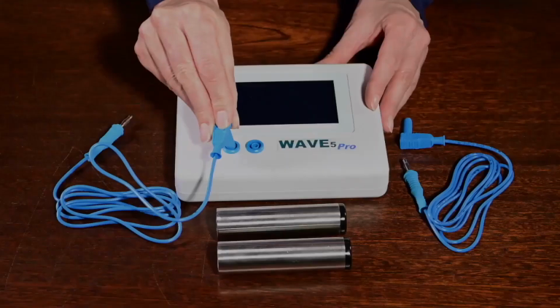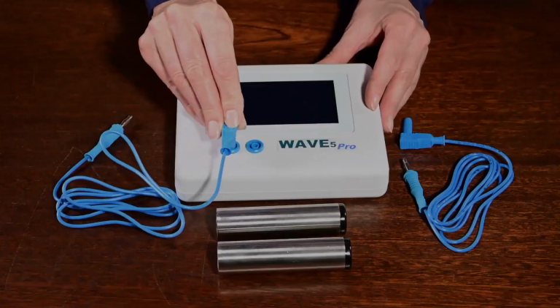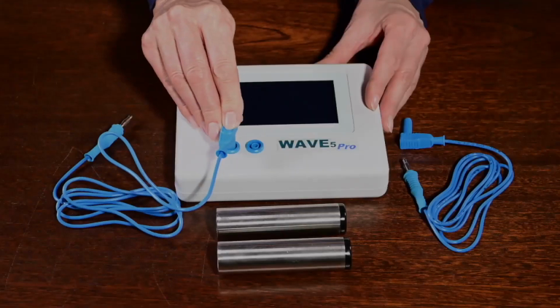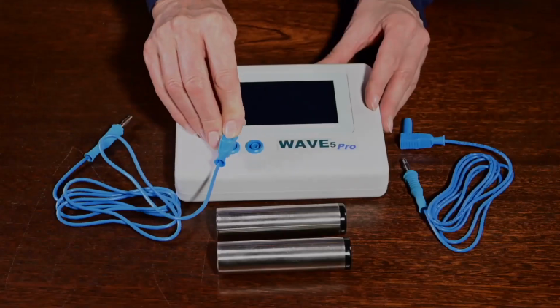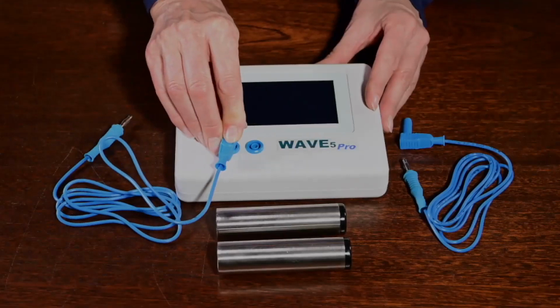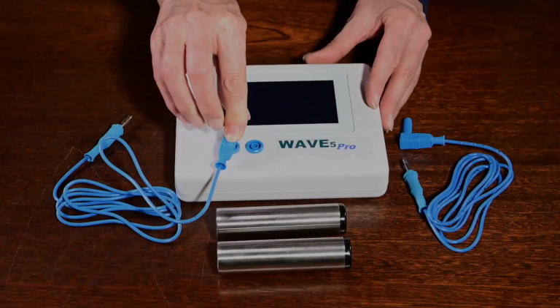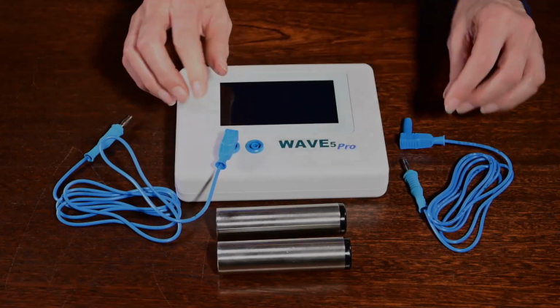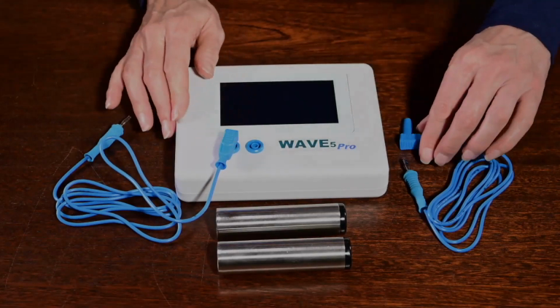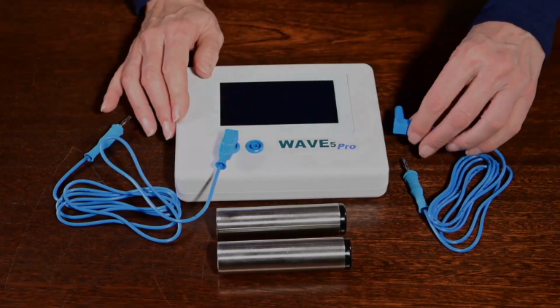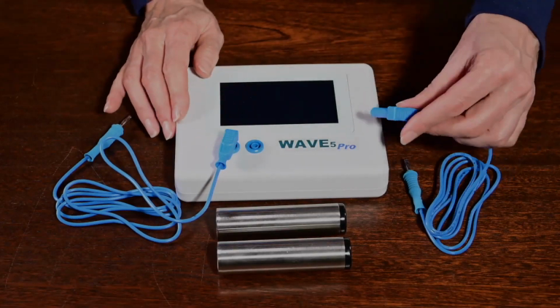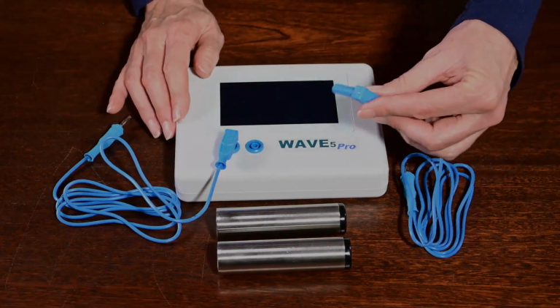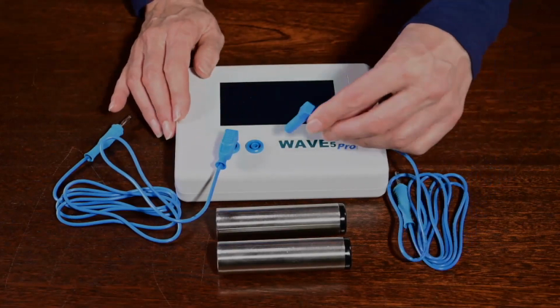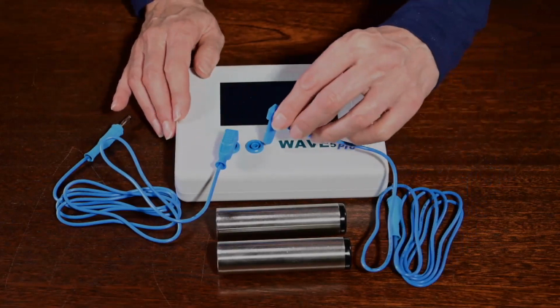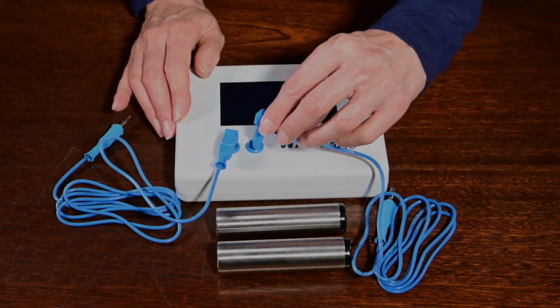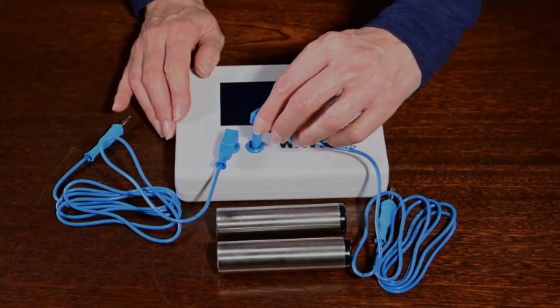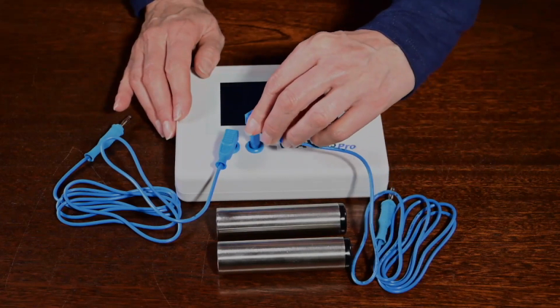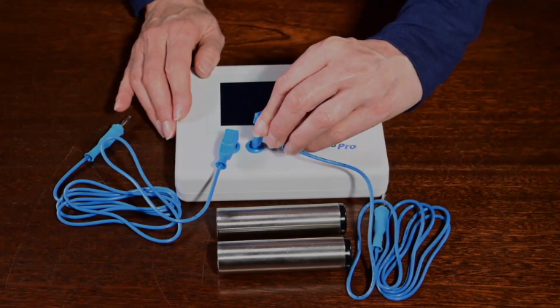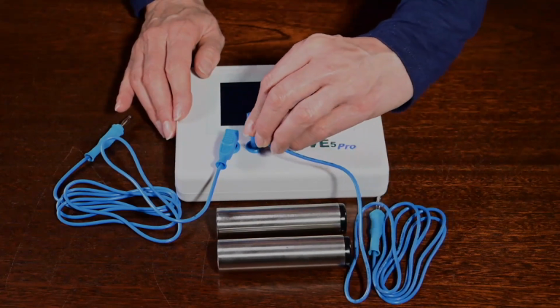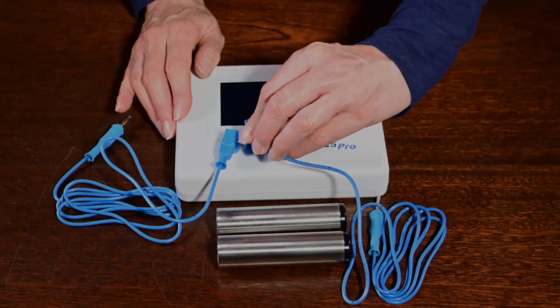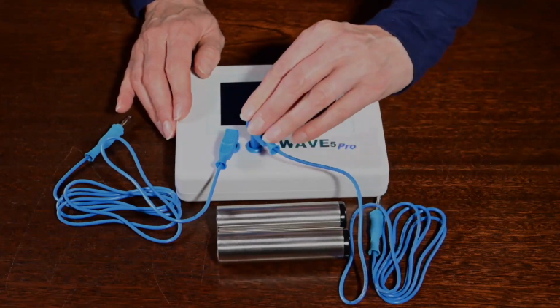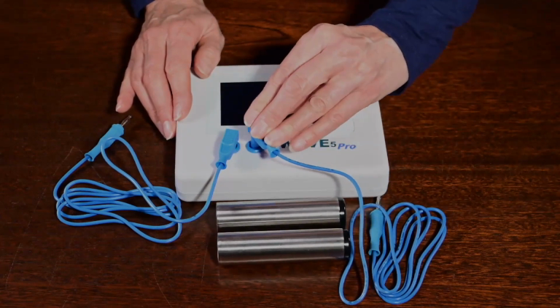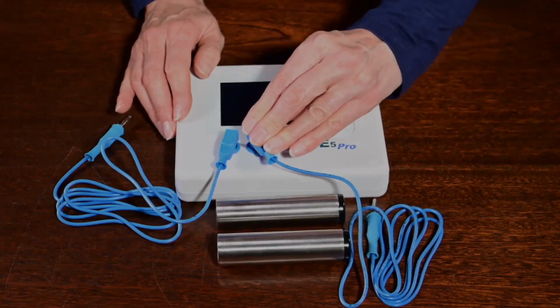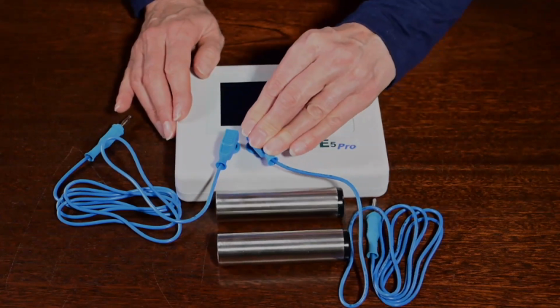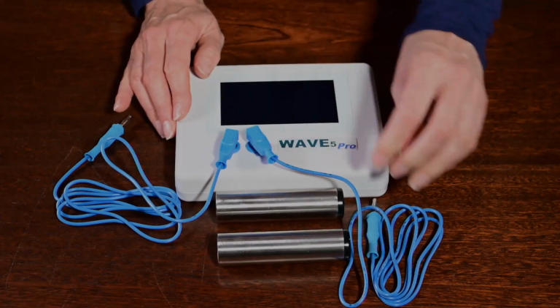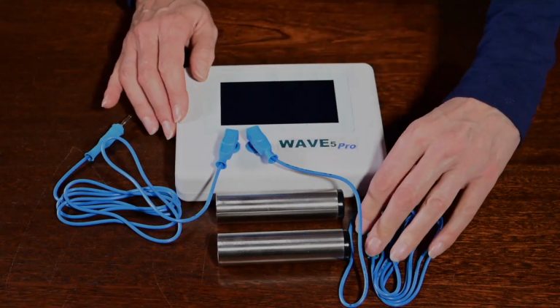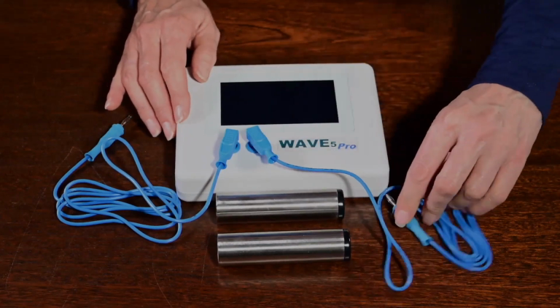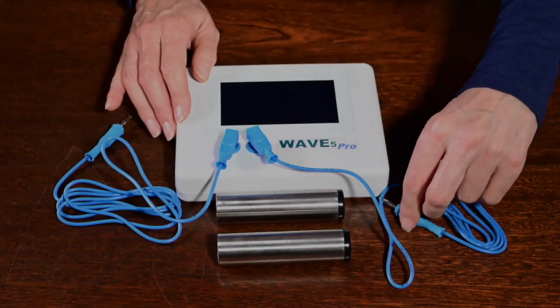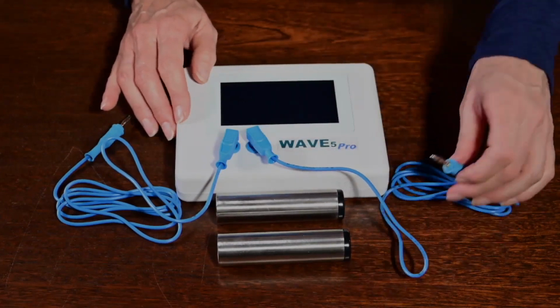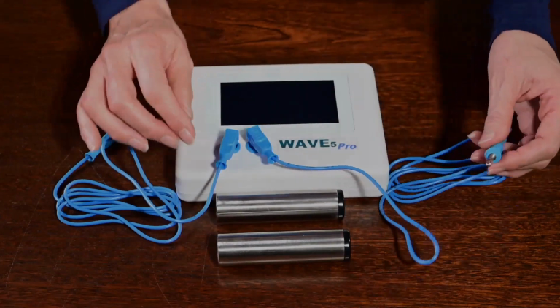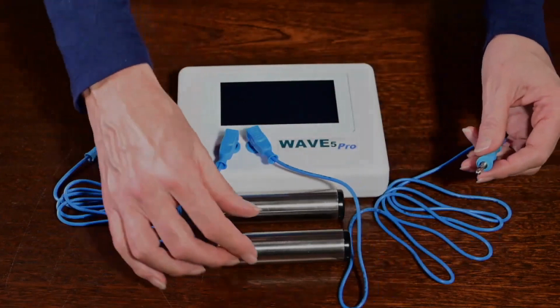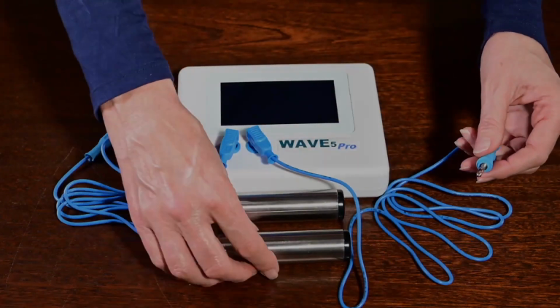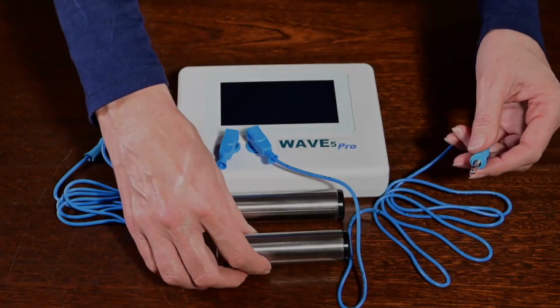If there is no current, there may be a loose connection in either the RCA connector or the two banana plugs. Any electronic repair shop should be able to fix it.